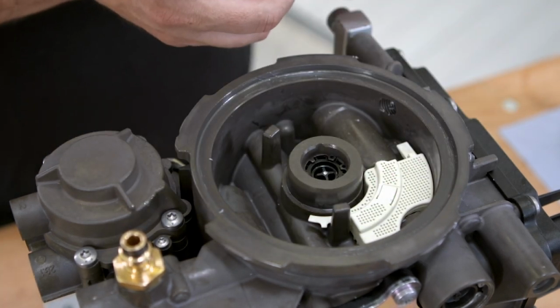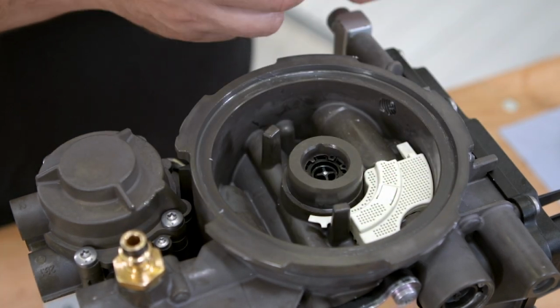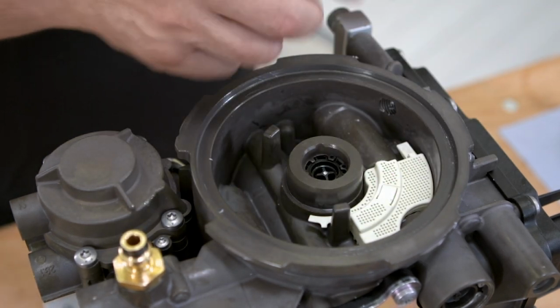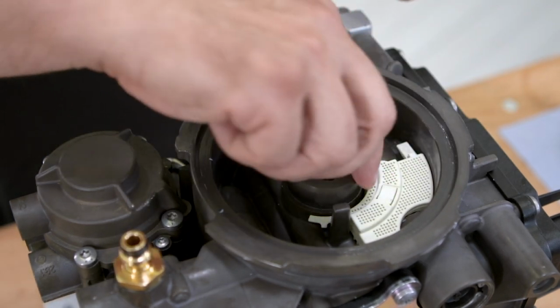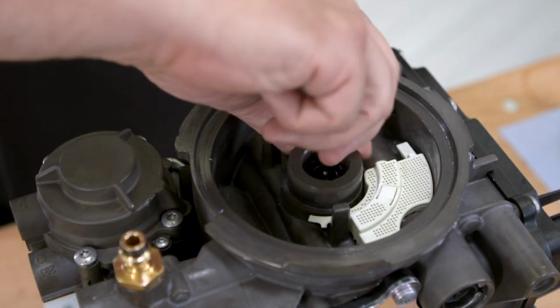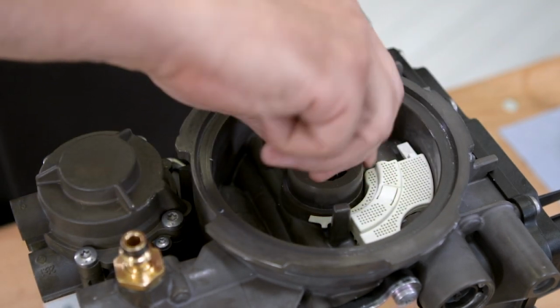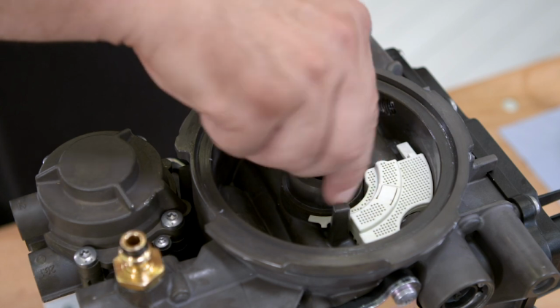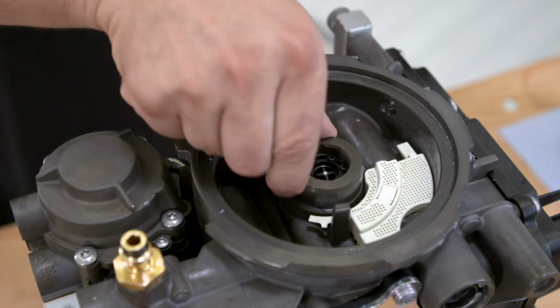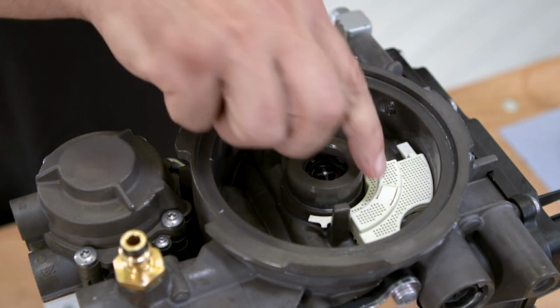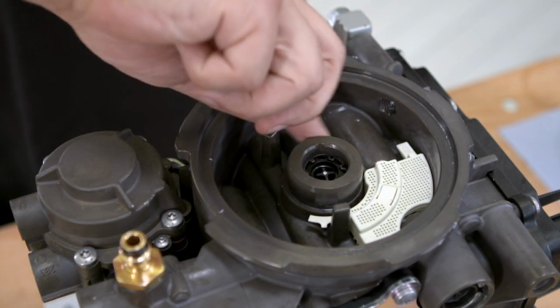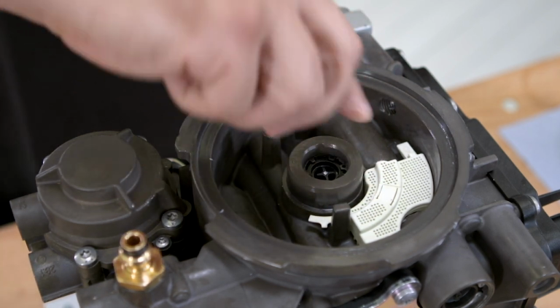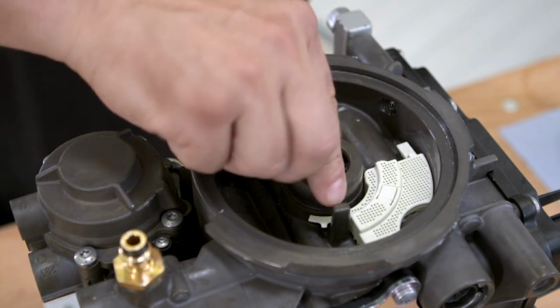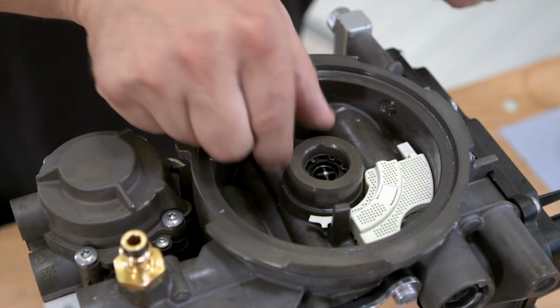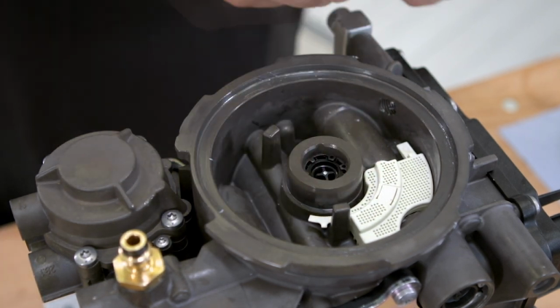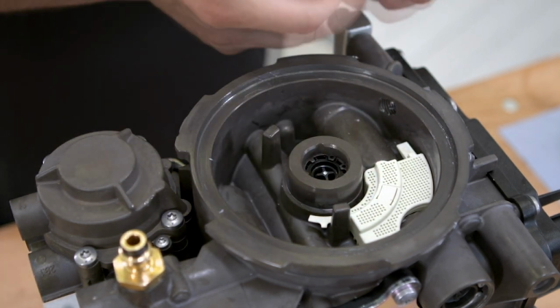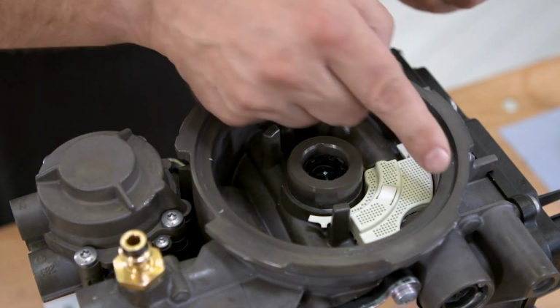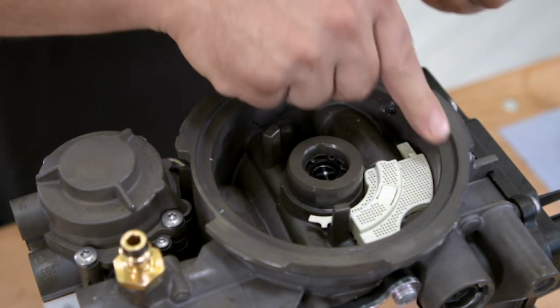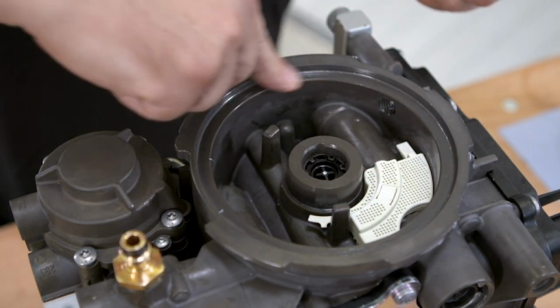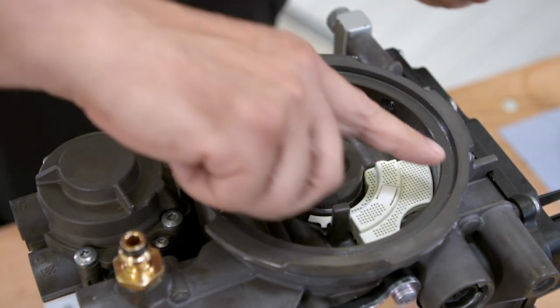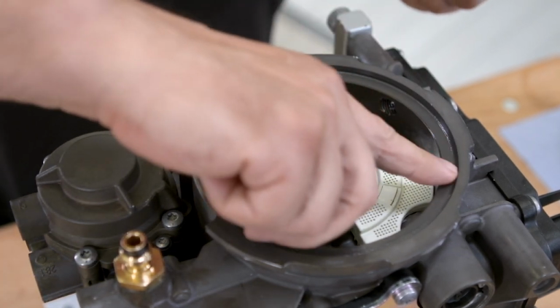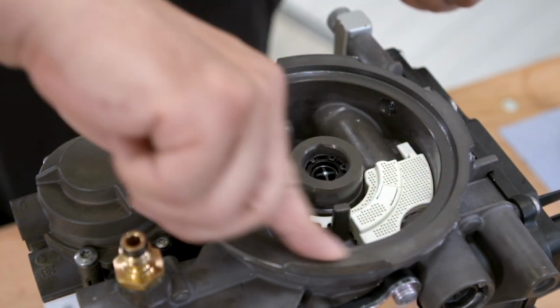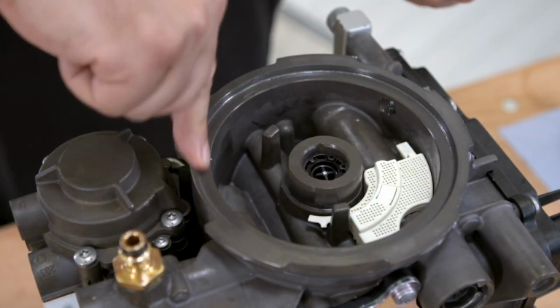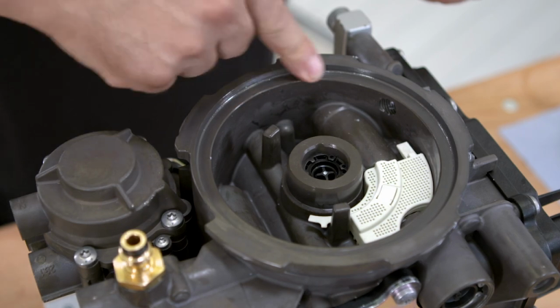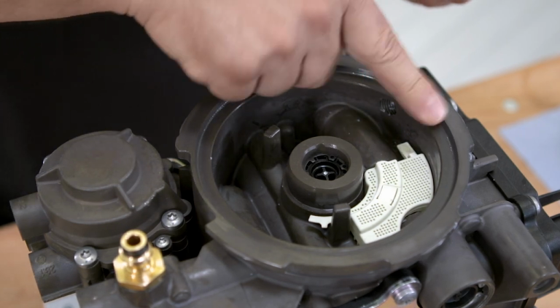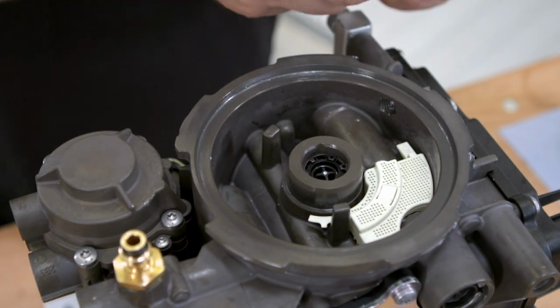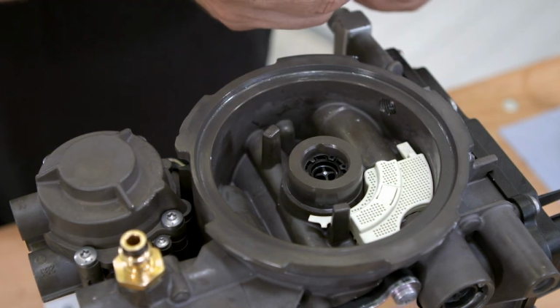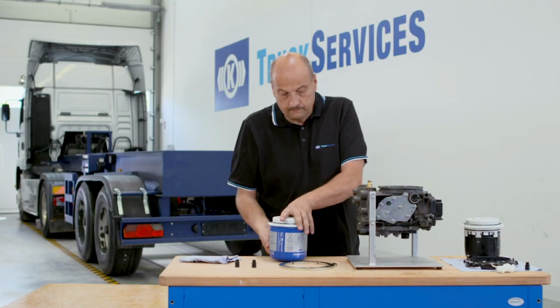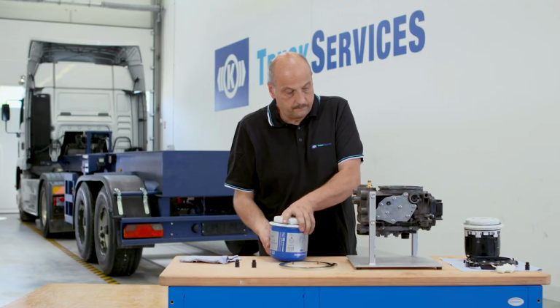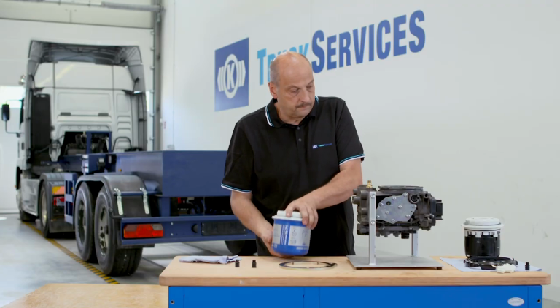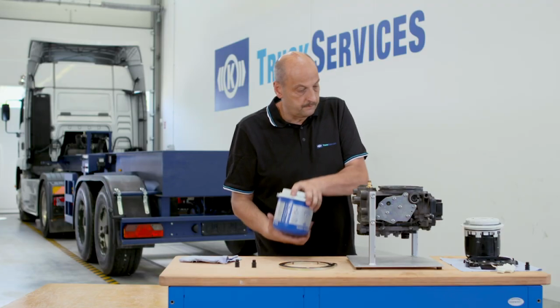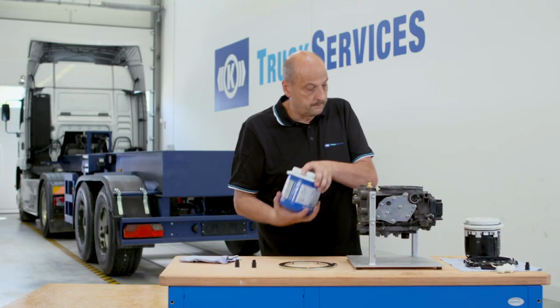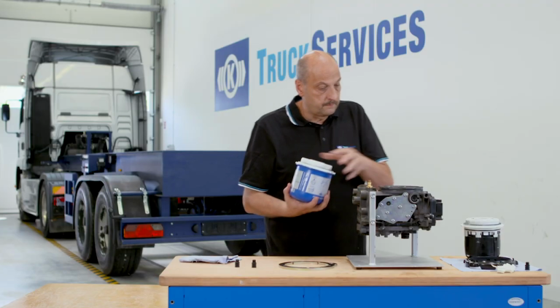Grease the sealing surfaces here too. Attach the cartridge to the valve block.